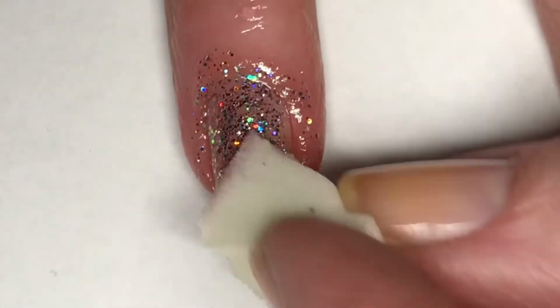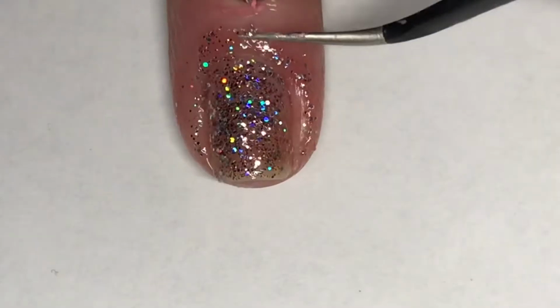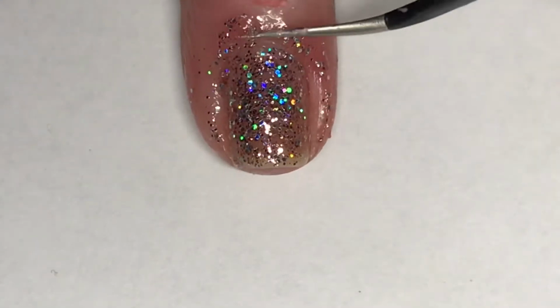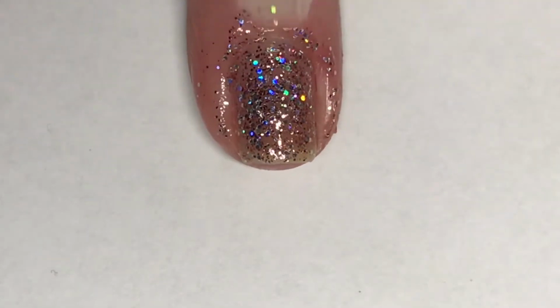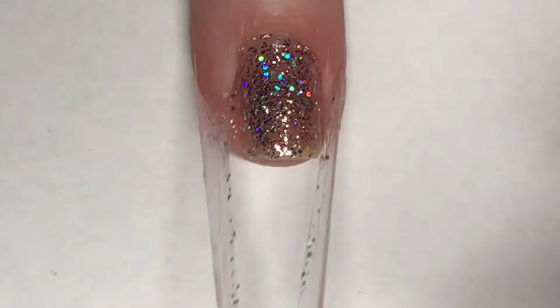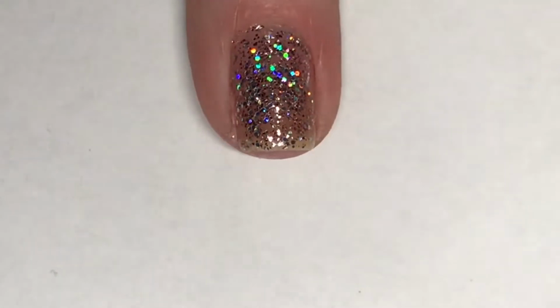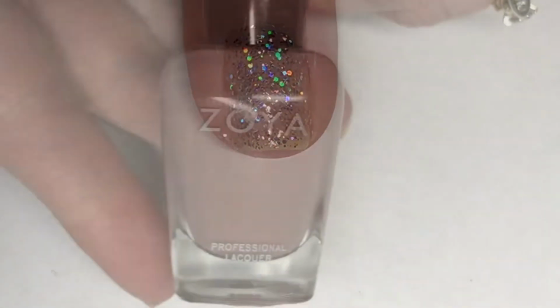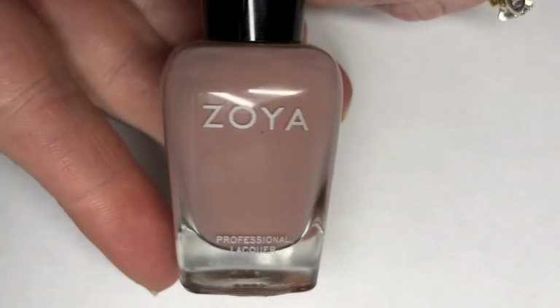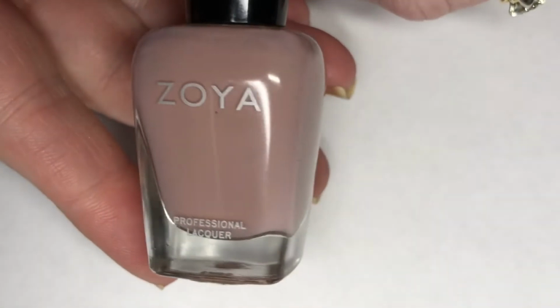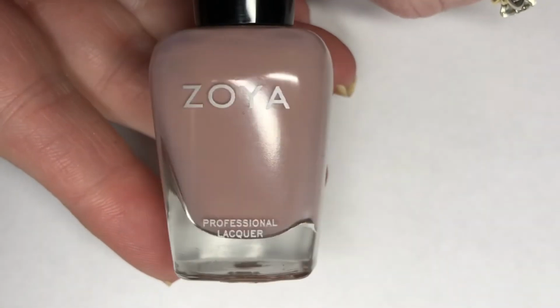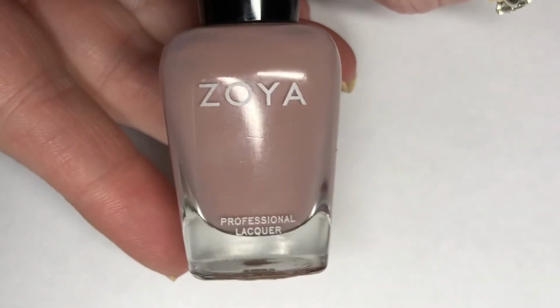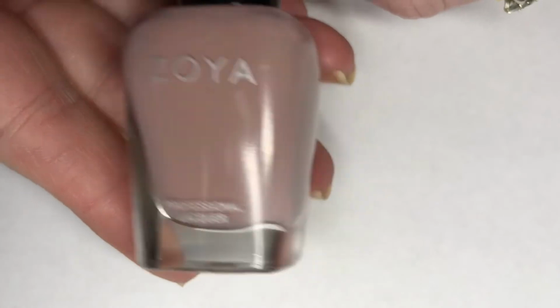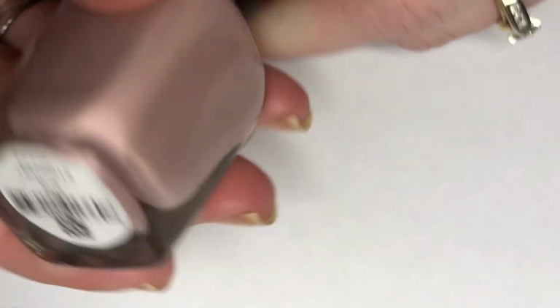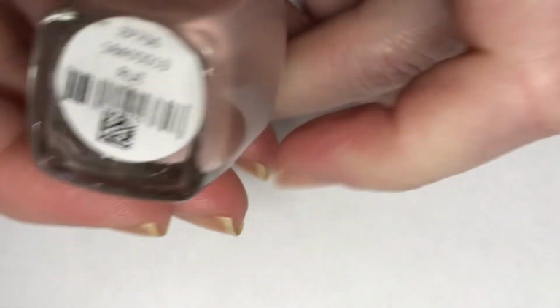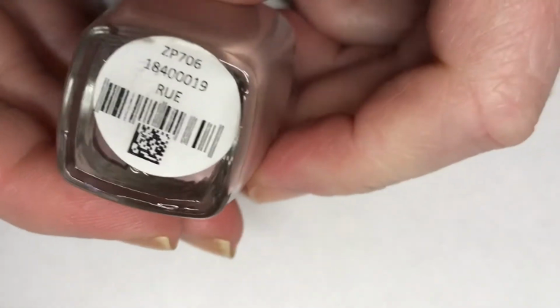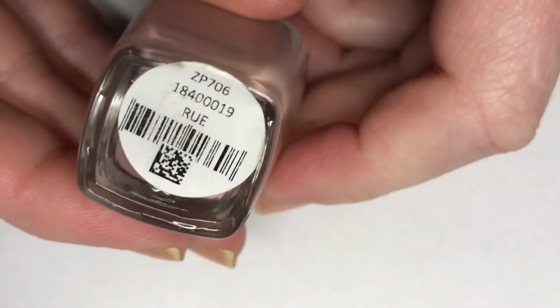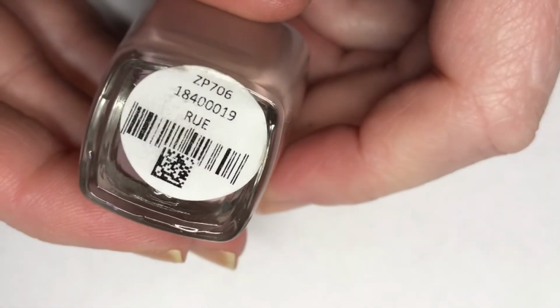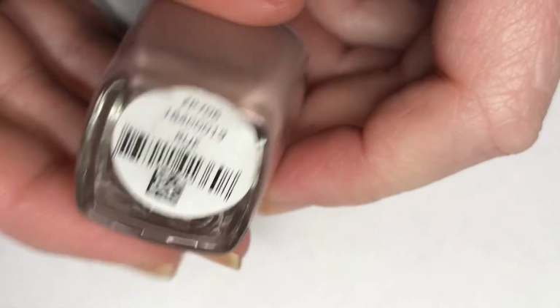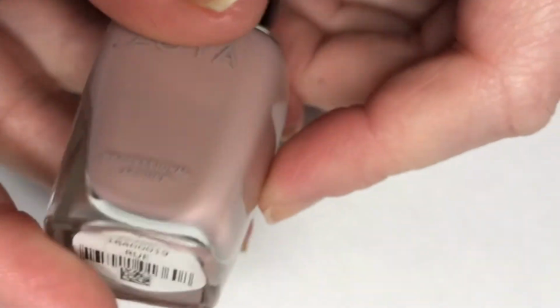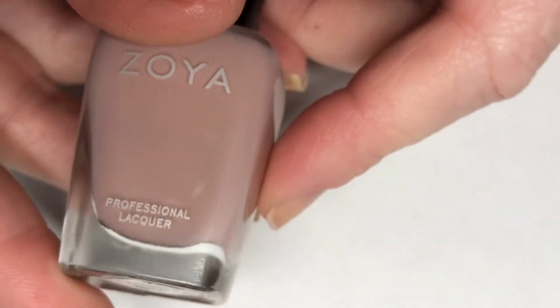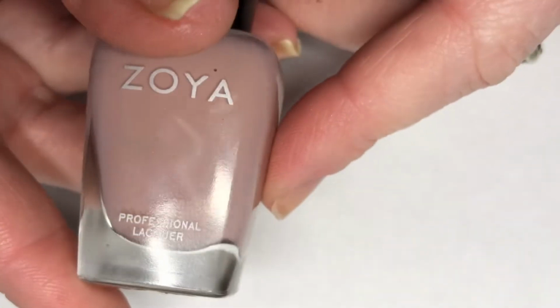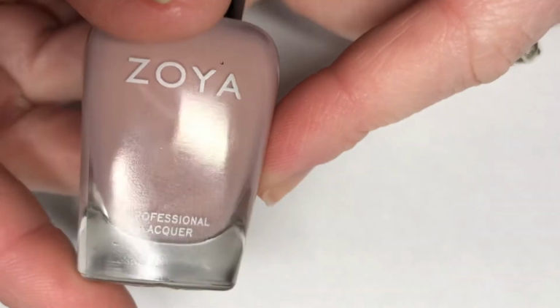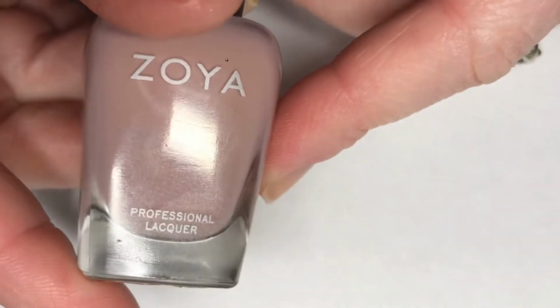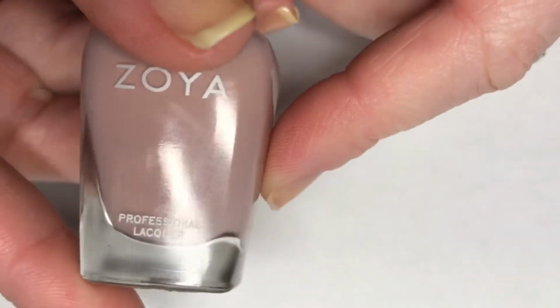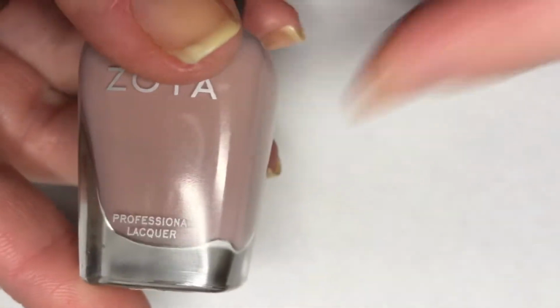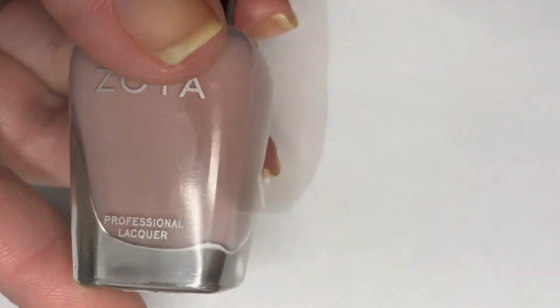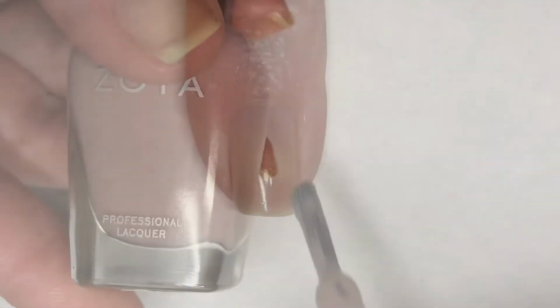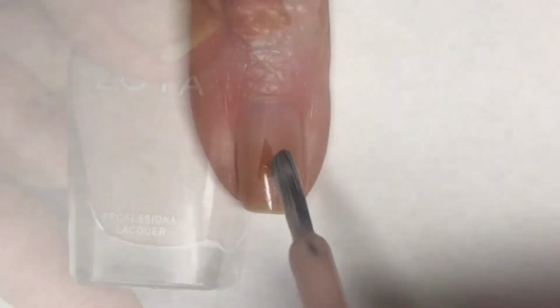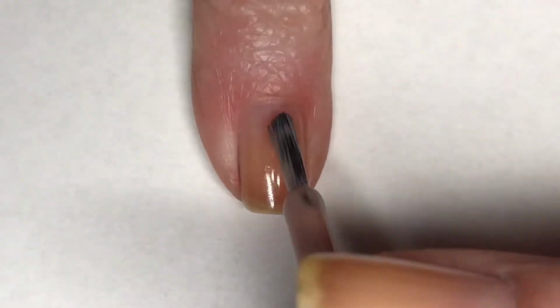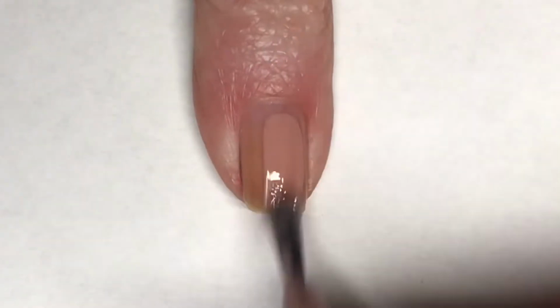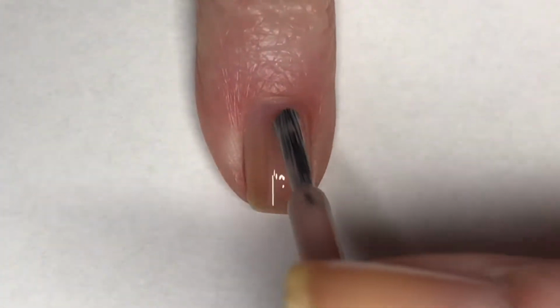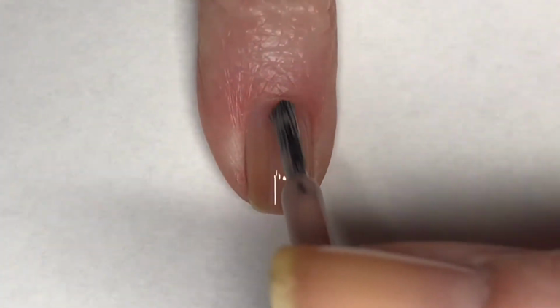With a pair of tweezers I'm just removing that cuticle guard. Then for my pinky I'm using Zoya's Rue, which is a gorgeous nude color with a touch of pink in it.